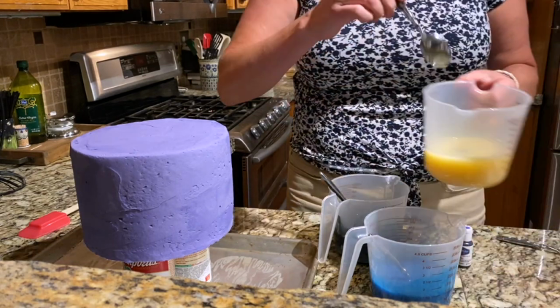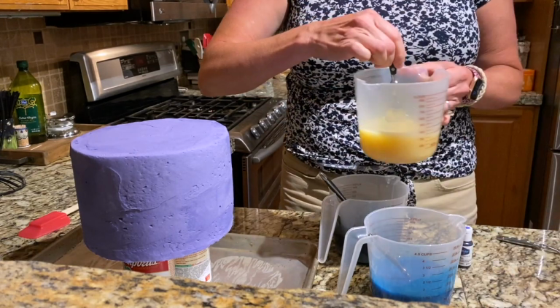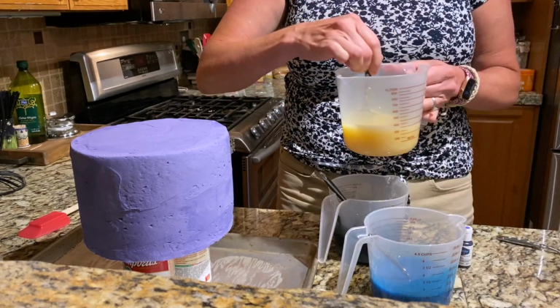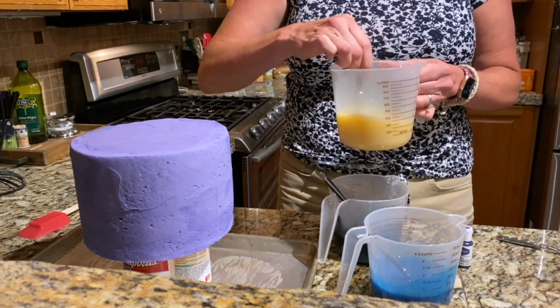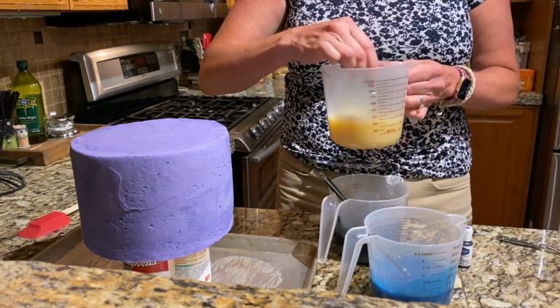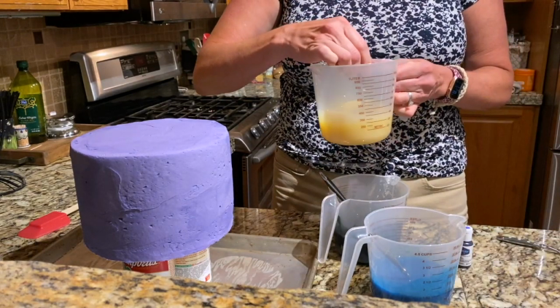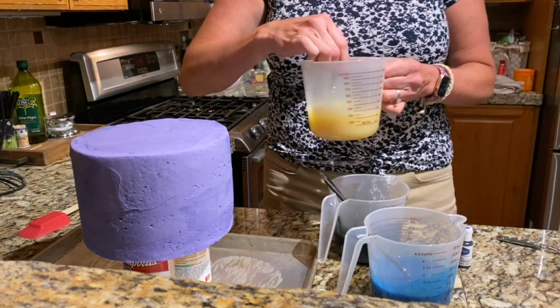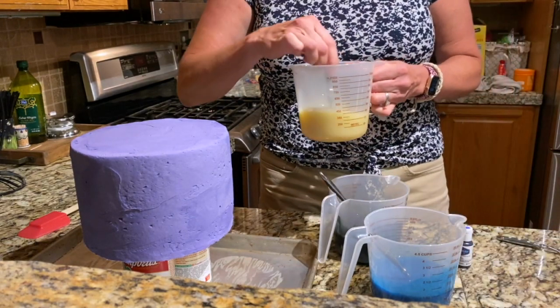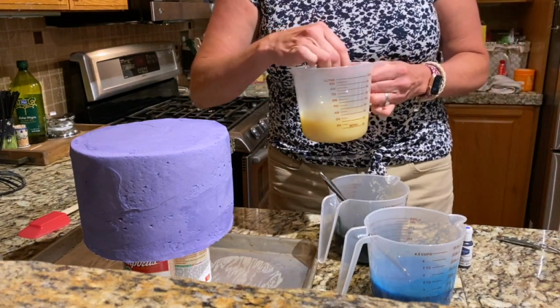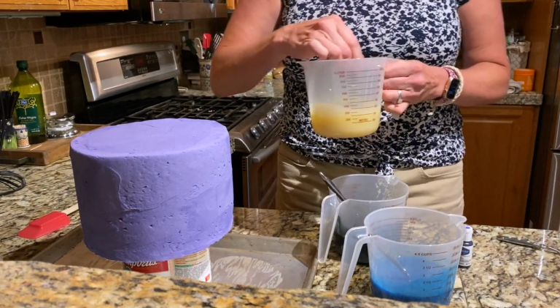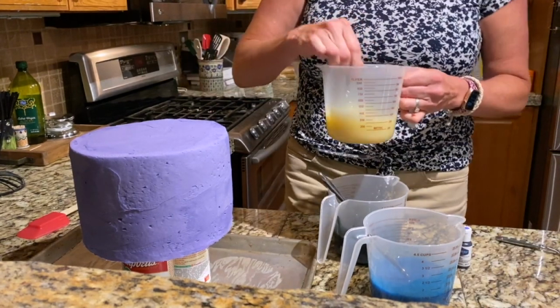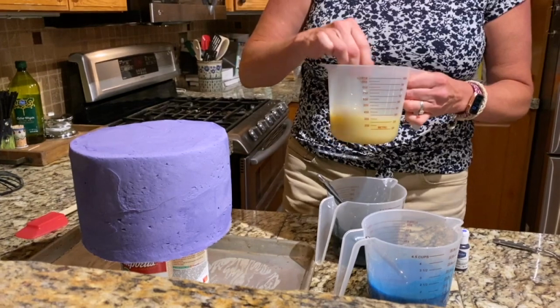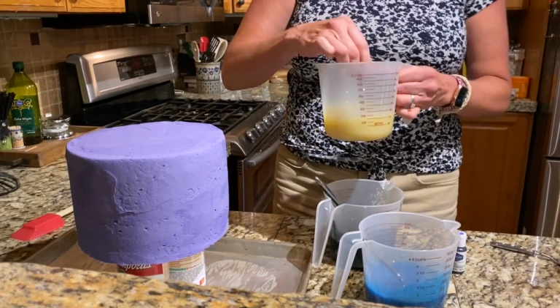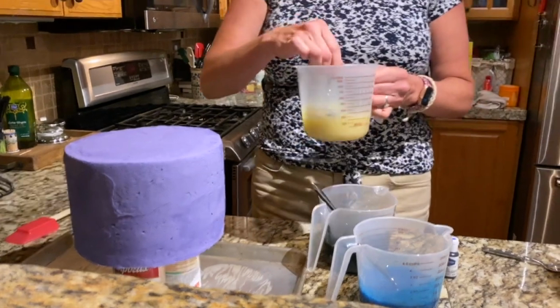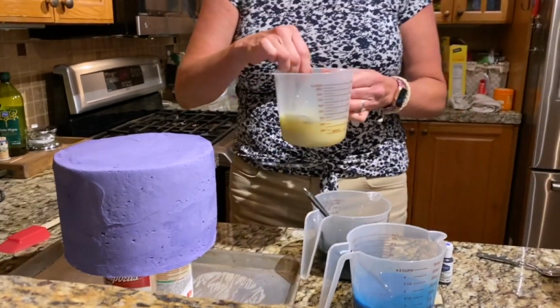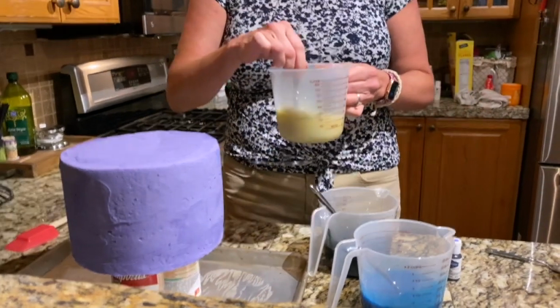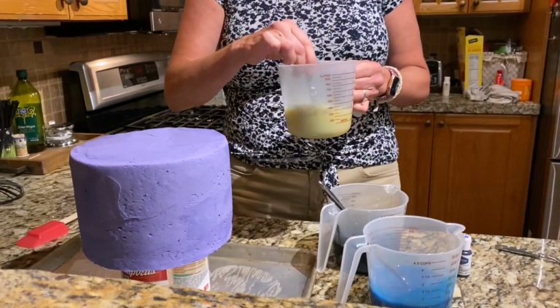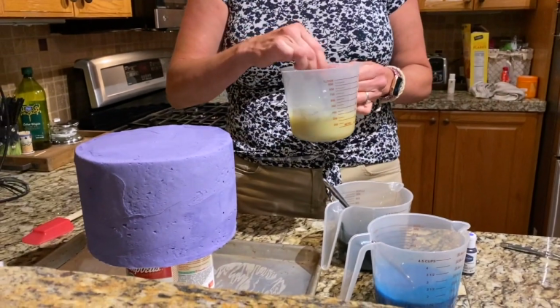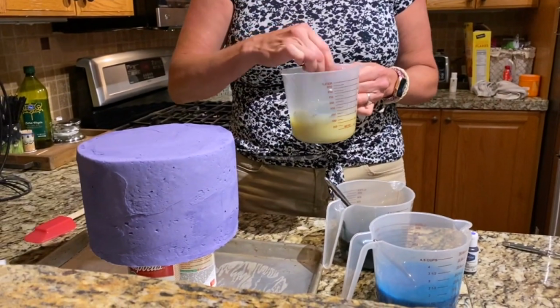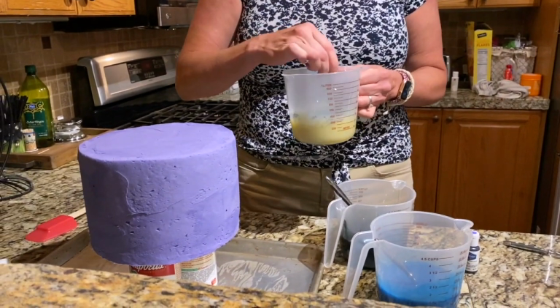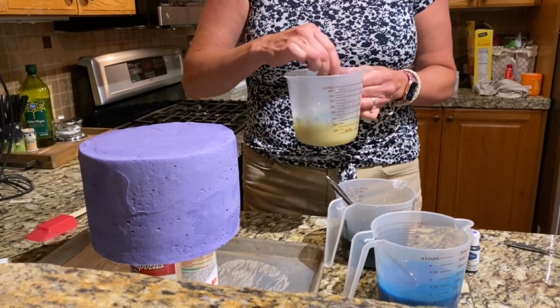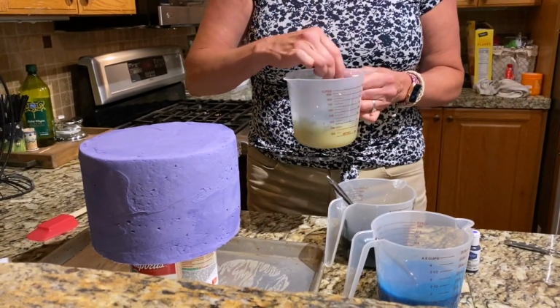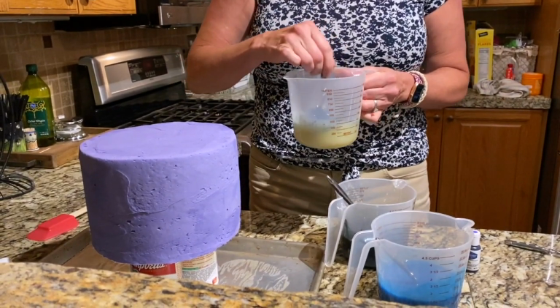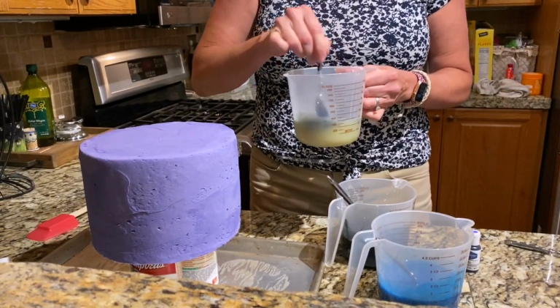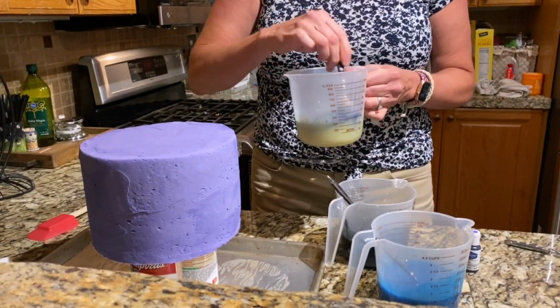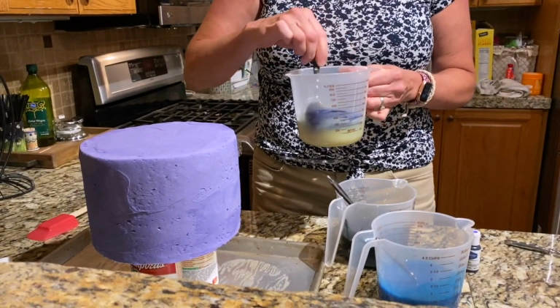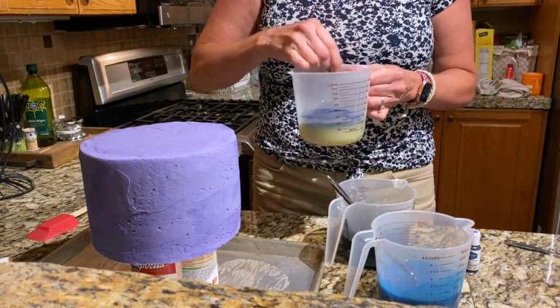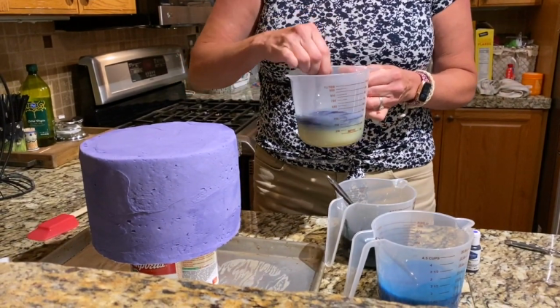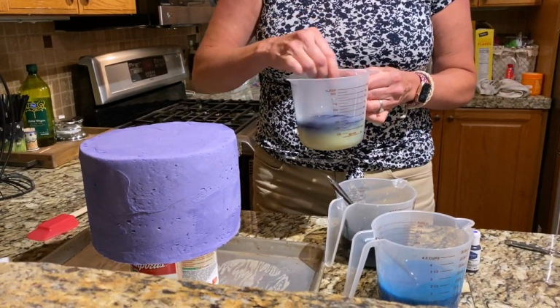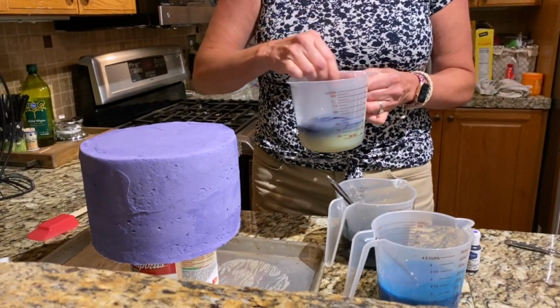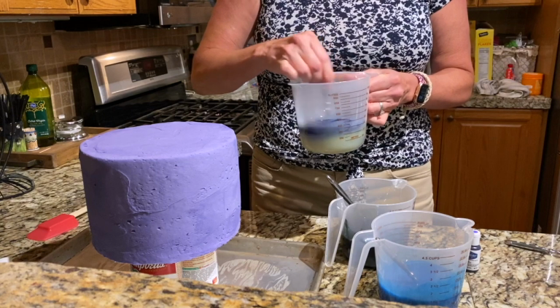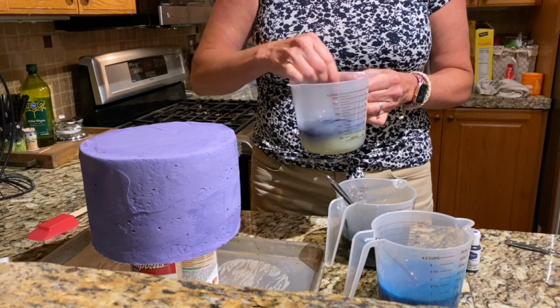Am I in the picture? I'm not. Is what I'm doing in the picture? Yes, what you're doing is in the picture. Oh, okay. And then this is purple.